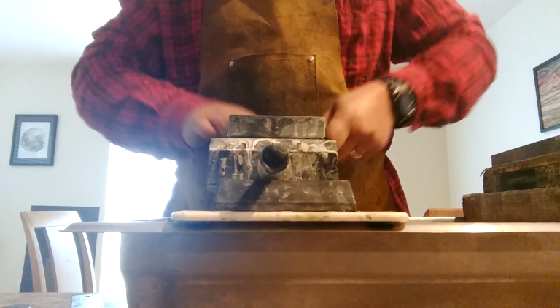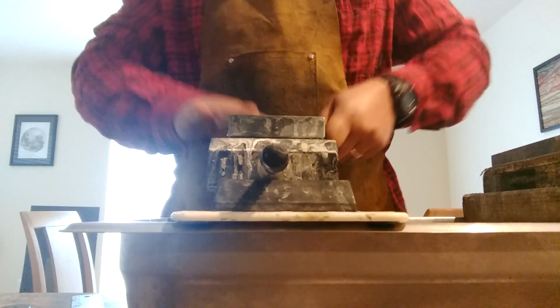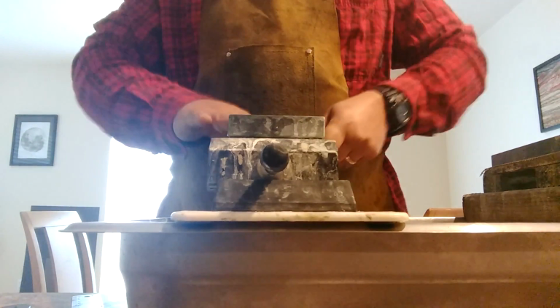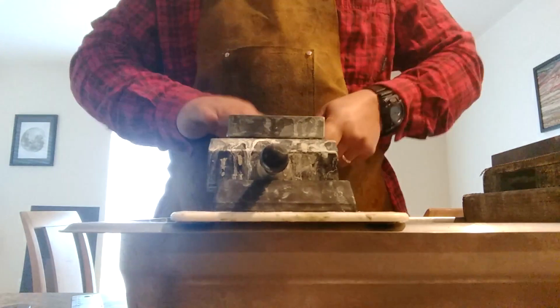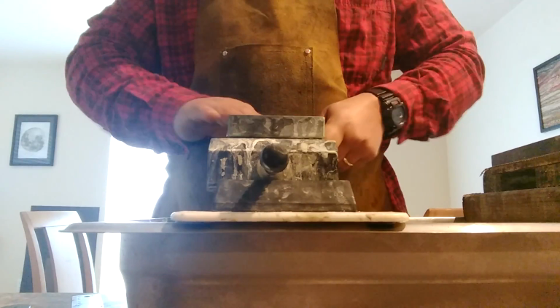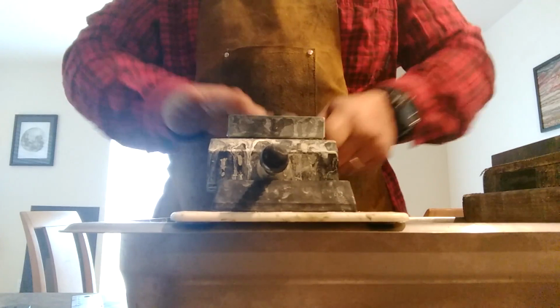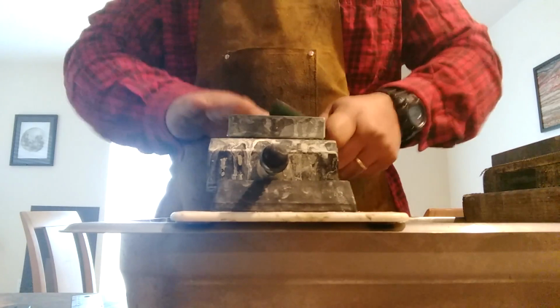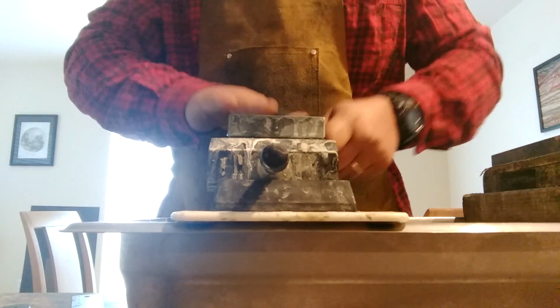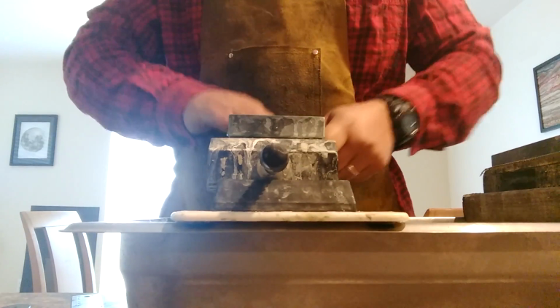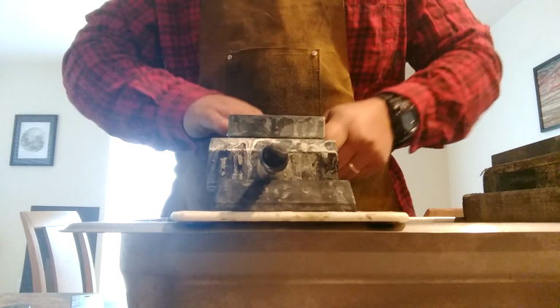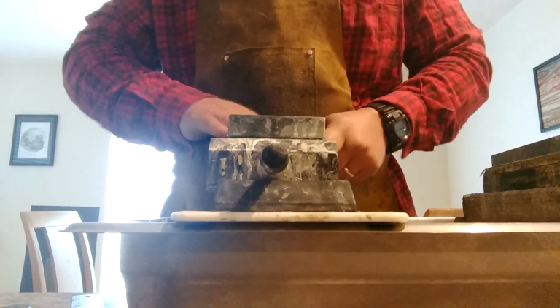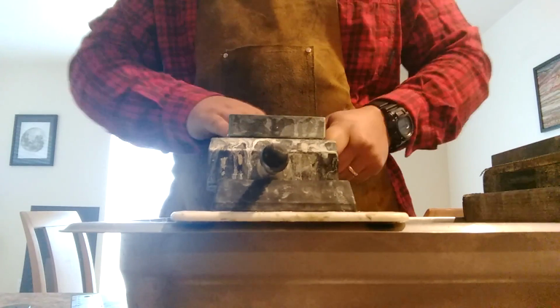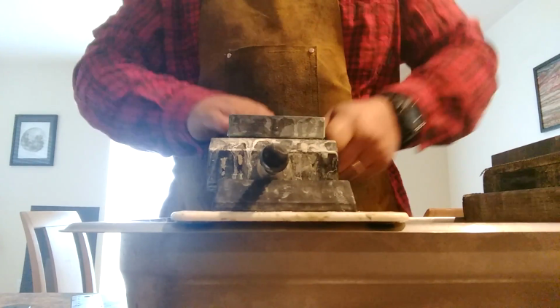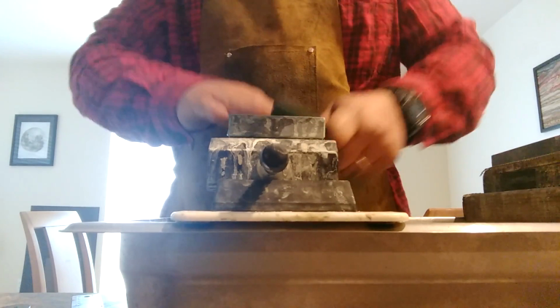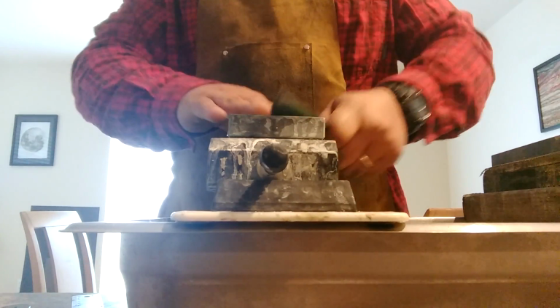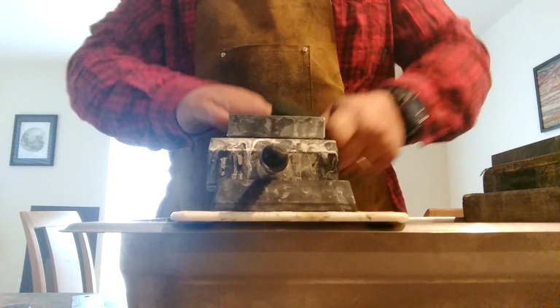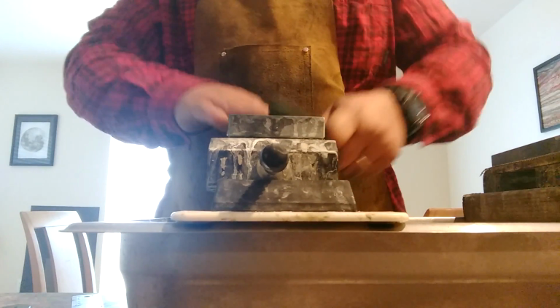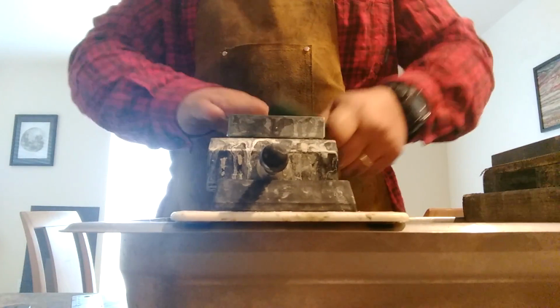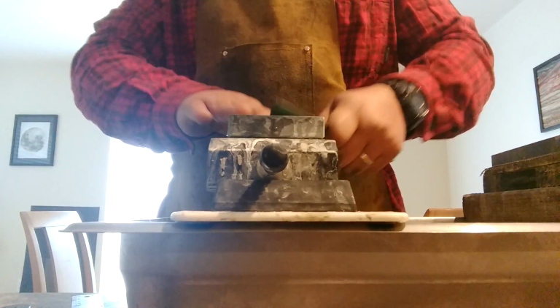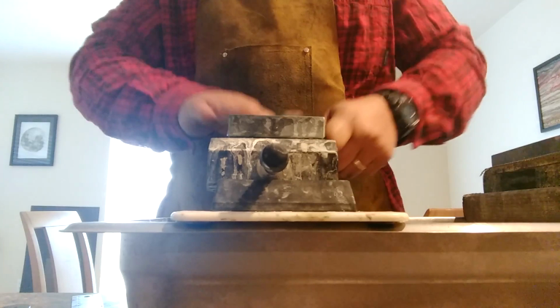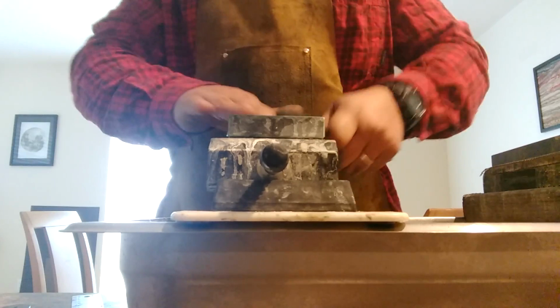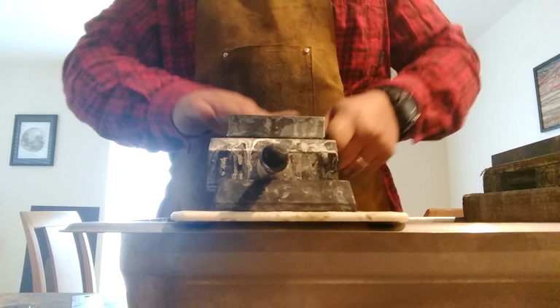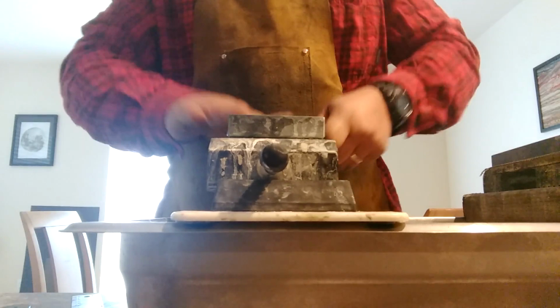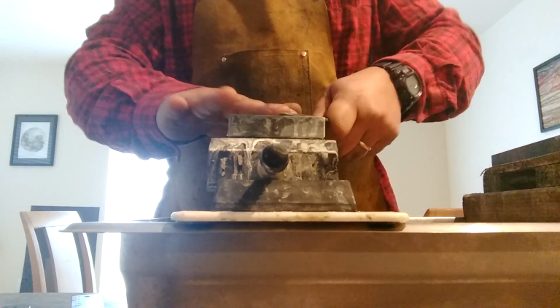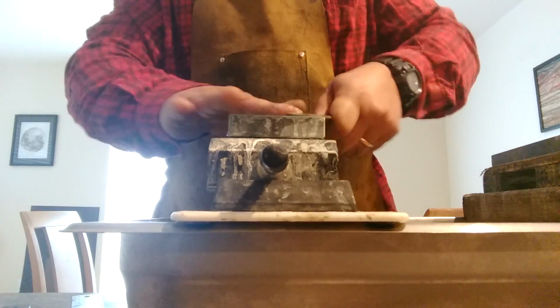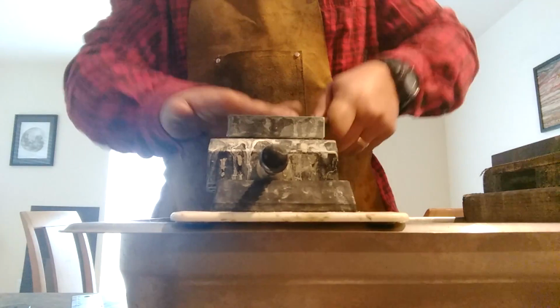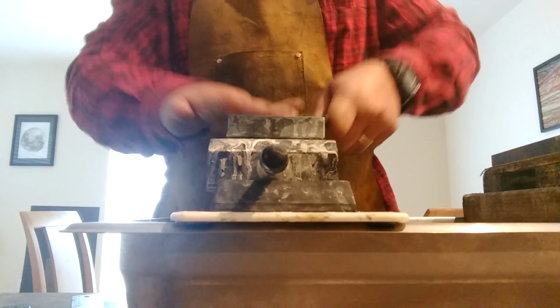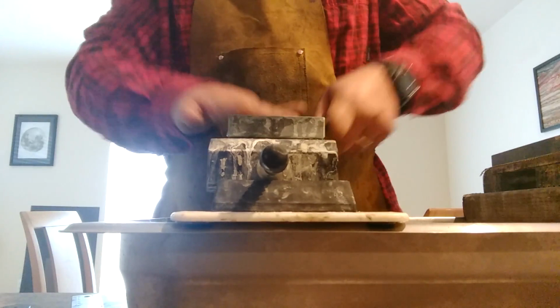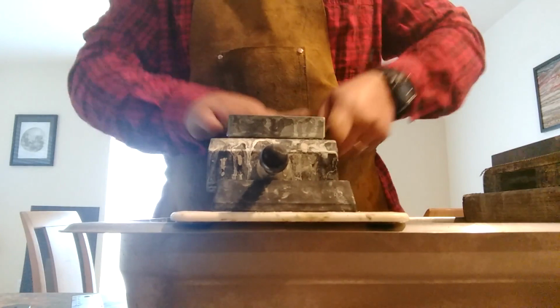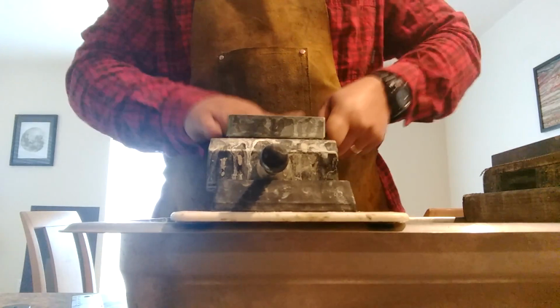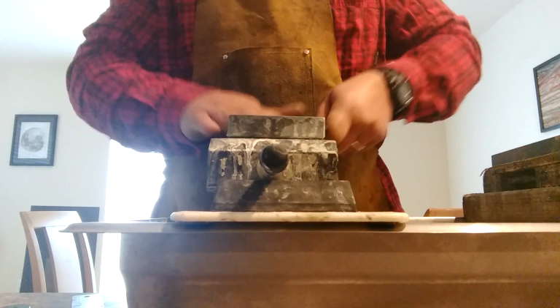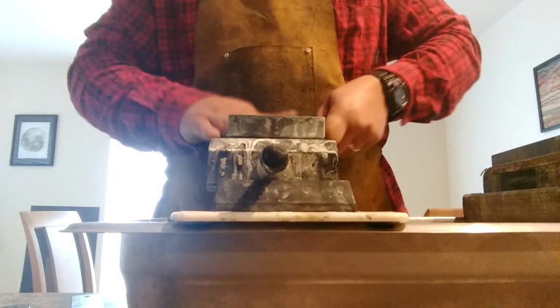This is a piece of O1 tool steel. I don't have a Rockwell Hardness Tester. I'm just trying to get these knives as hard as possible, yet at the same time still be stable.